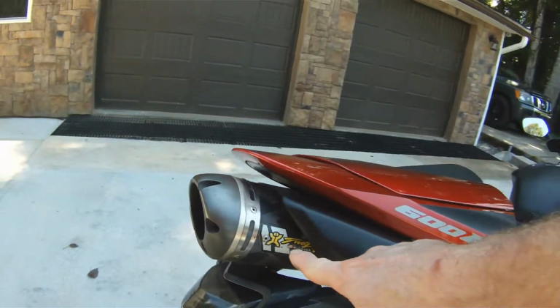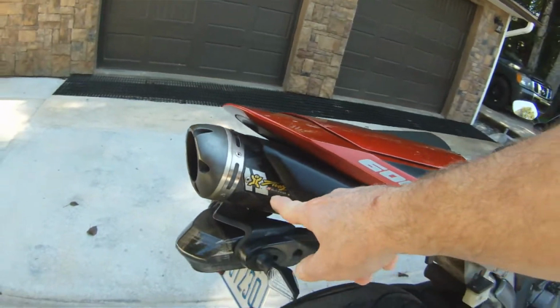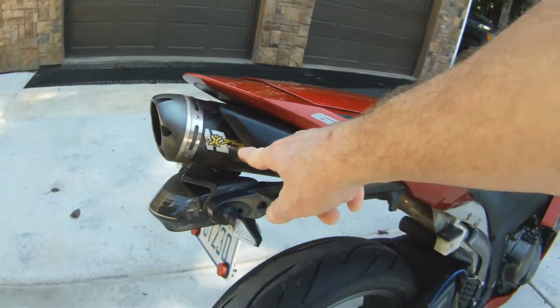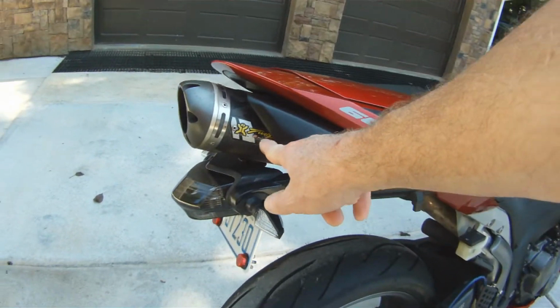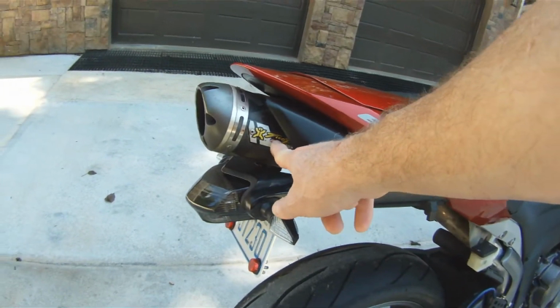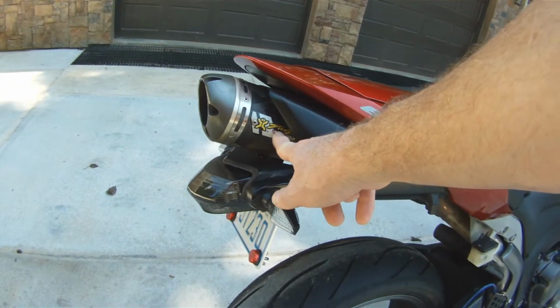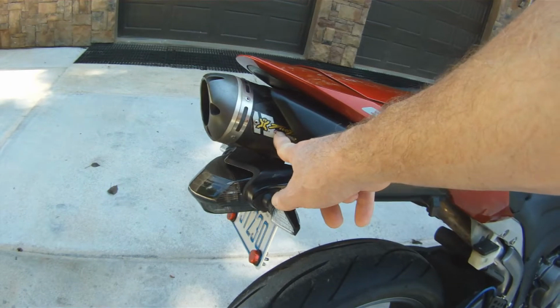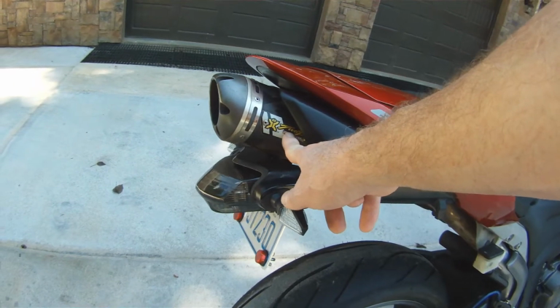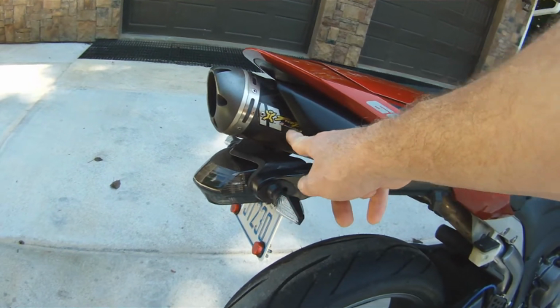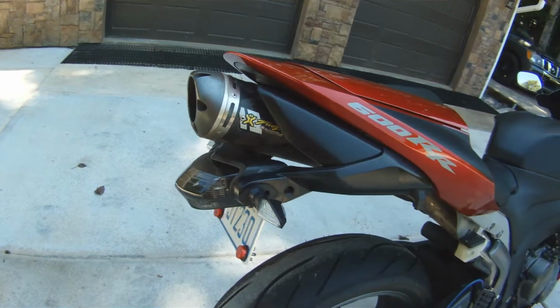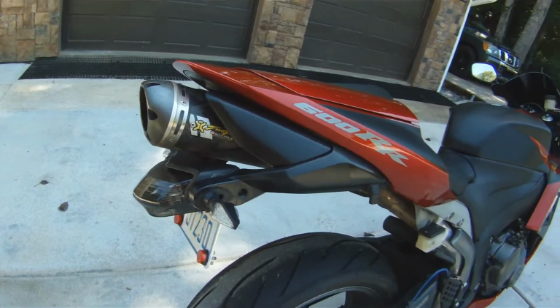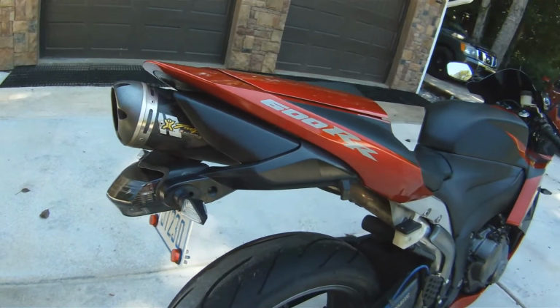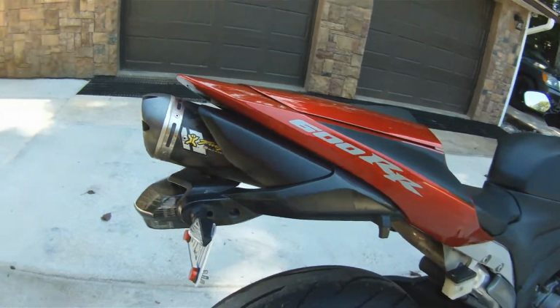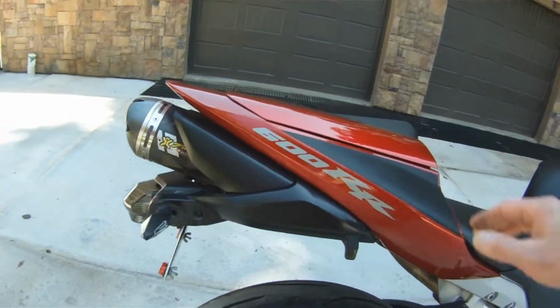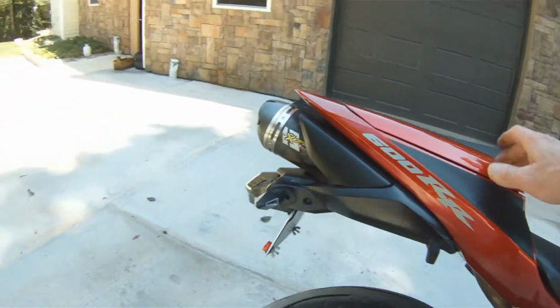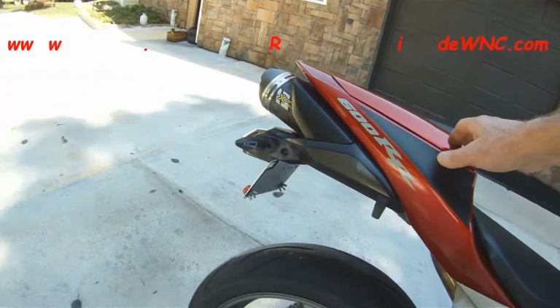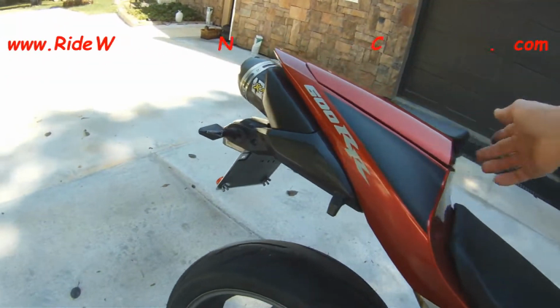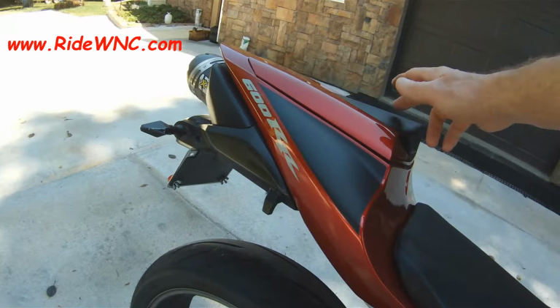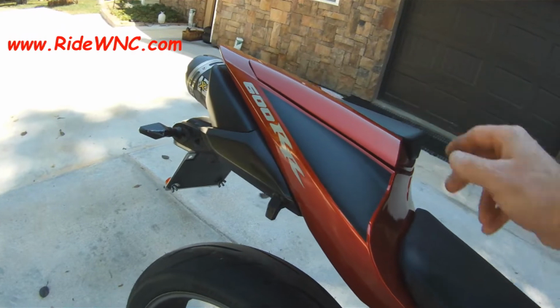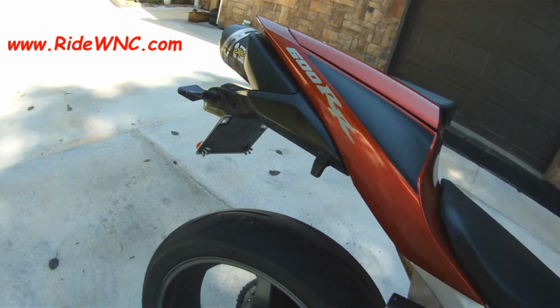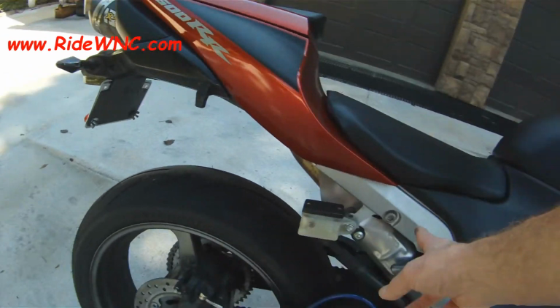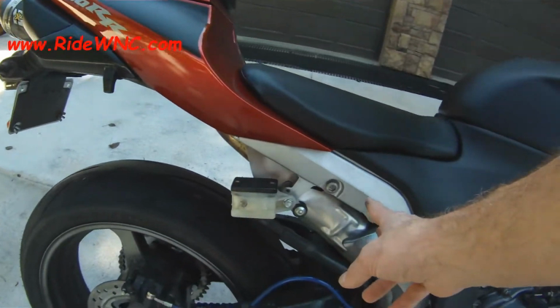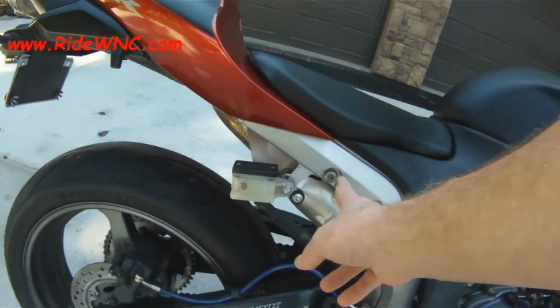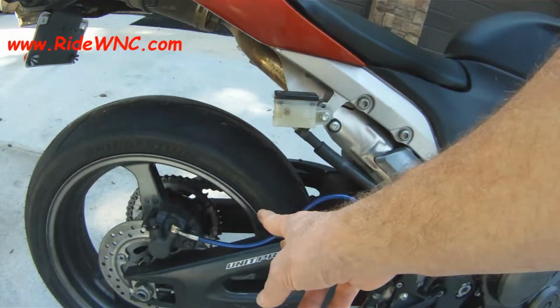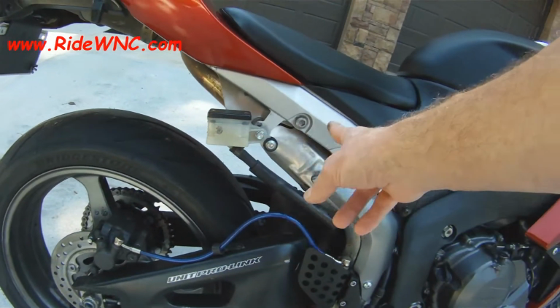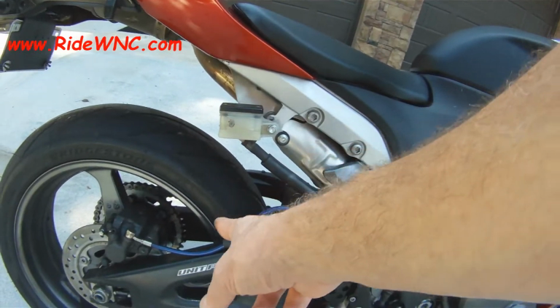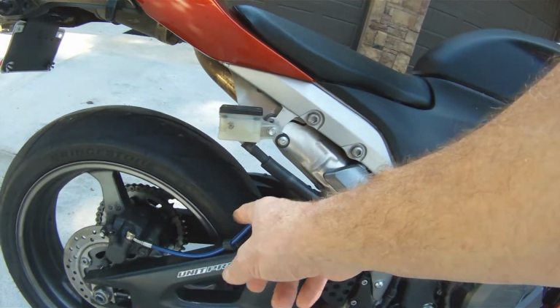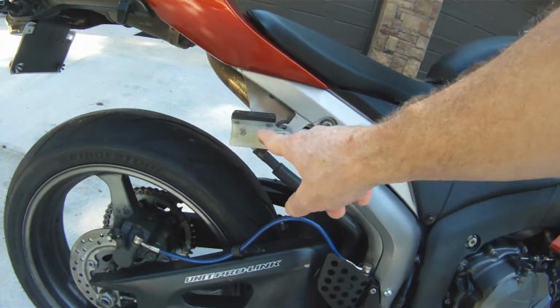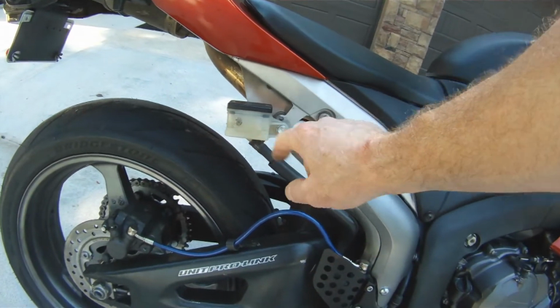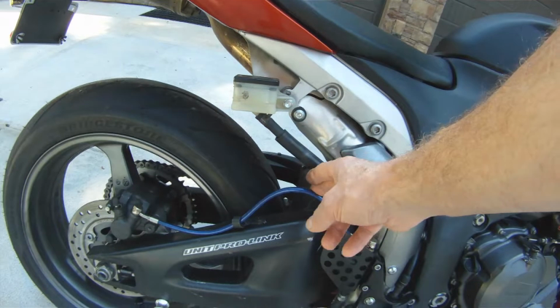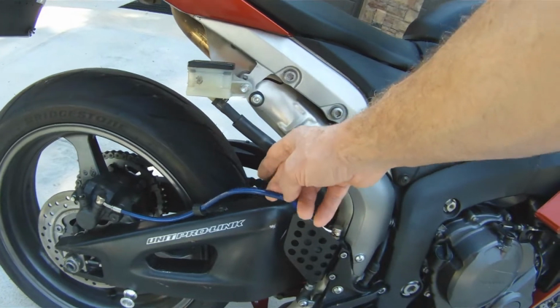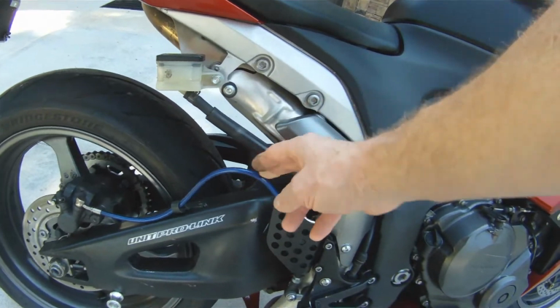It does have a Two Brothers carbon fiber can on it. There is a passenger seat — passenger seat and passenger foot pegs will be included with the bike, though I don't have them on now.